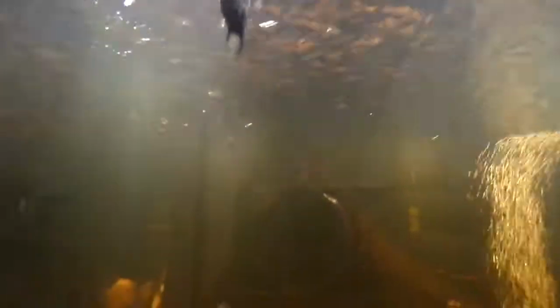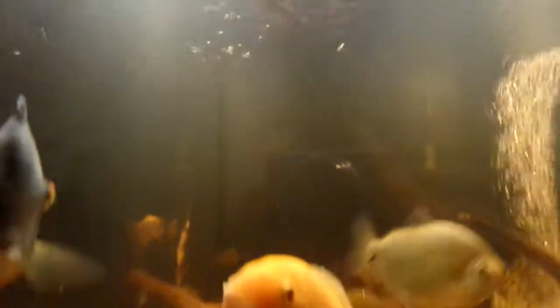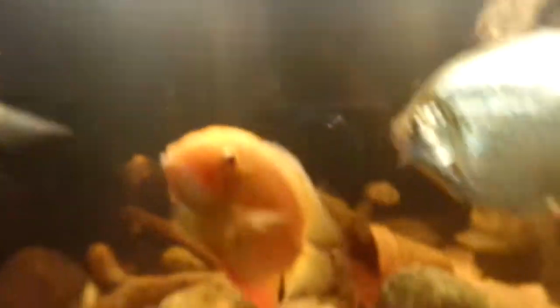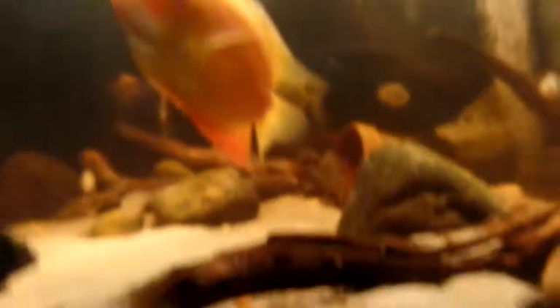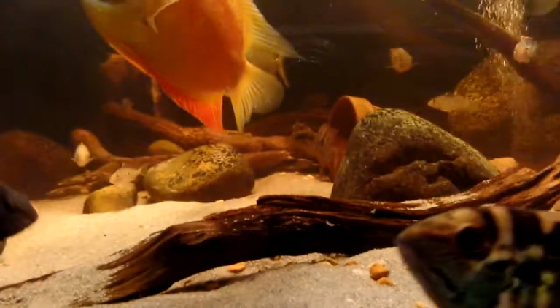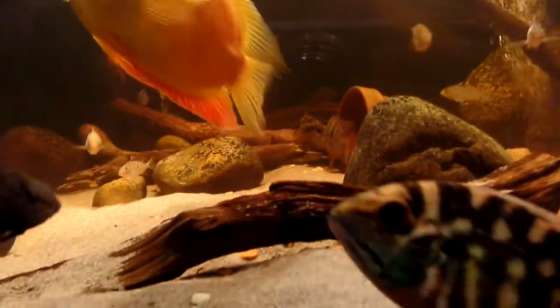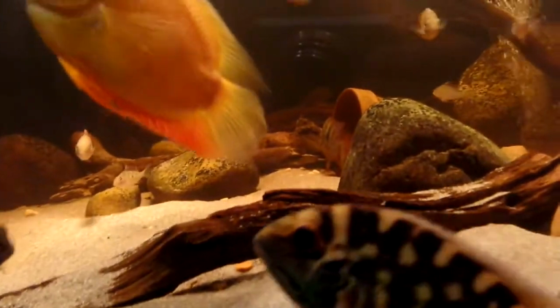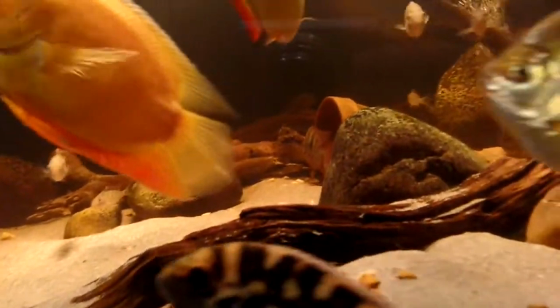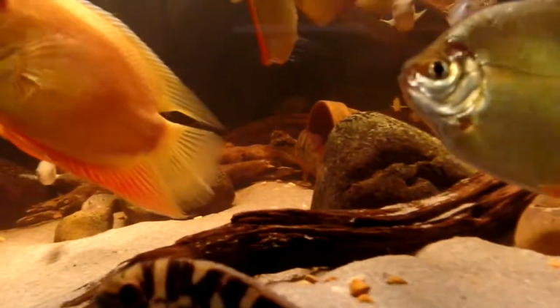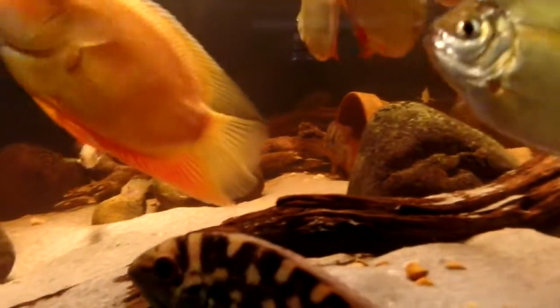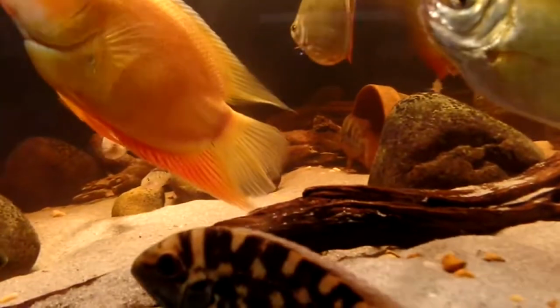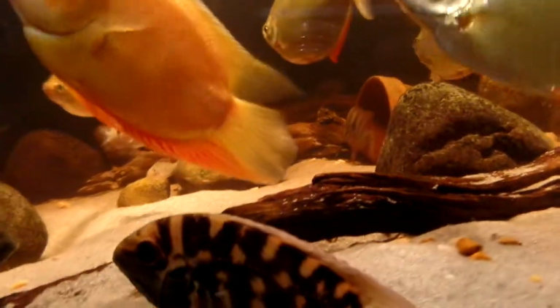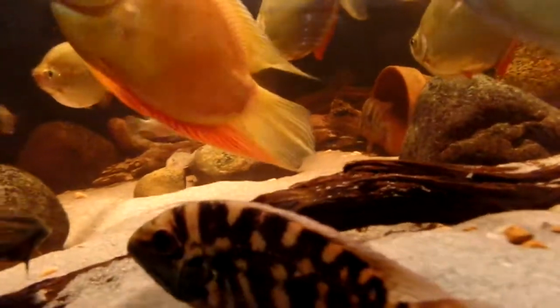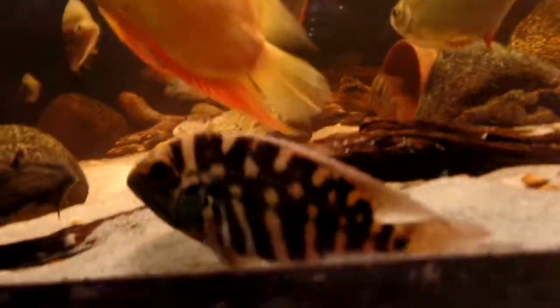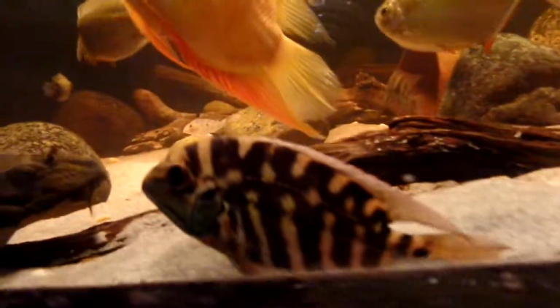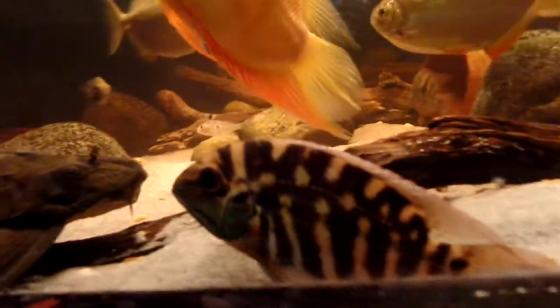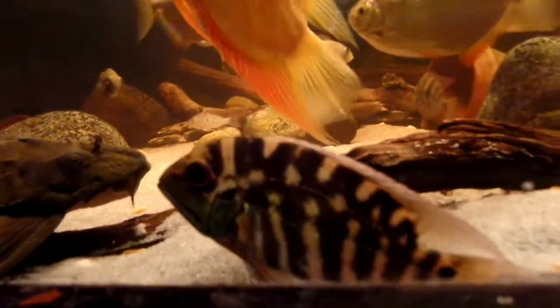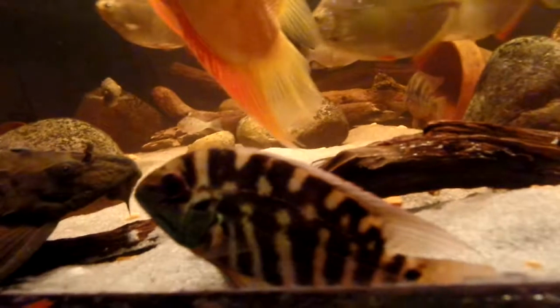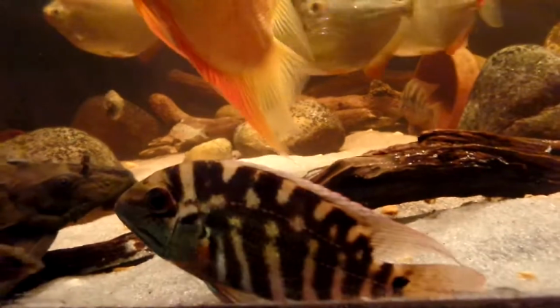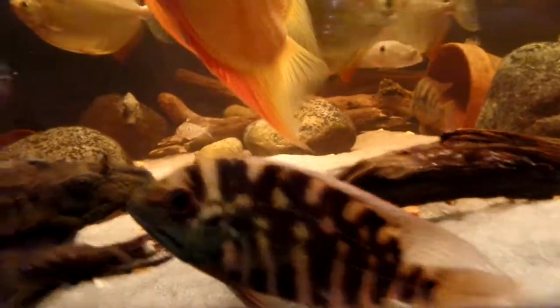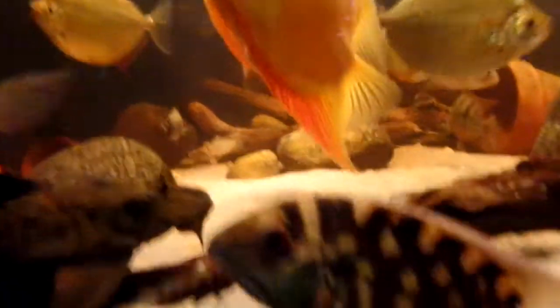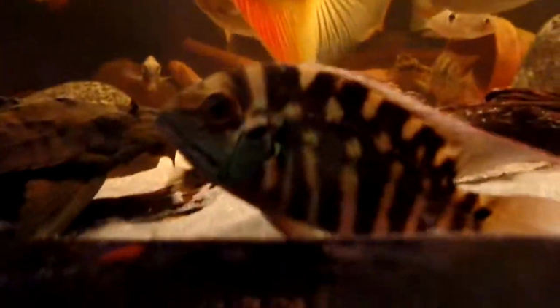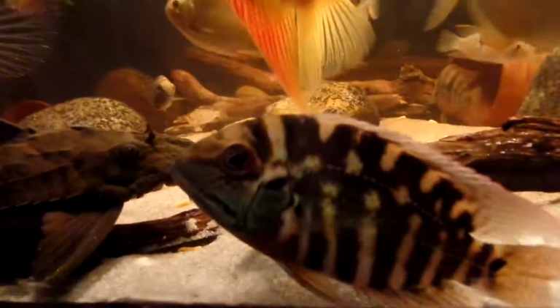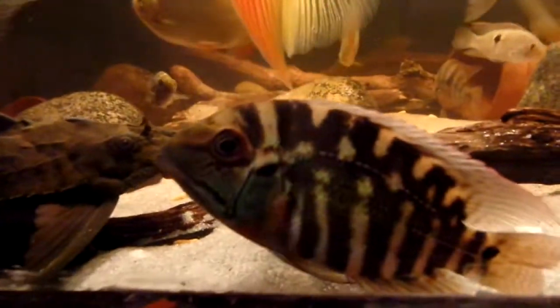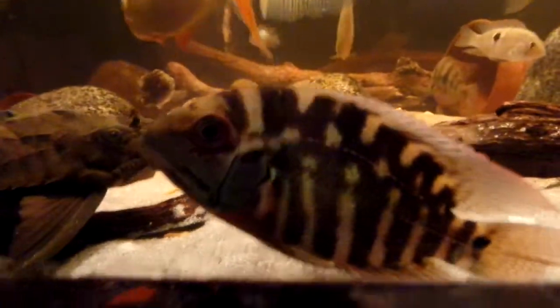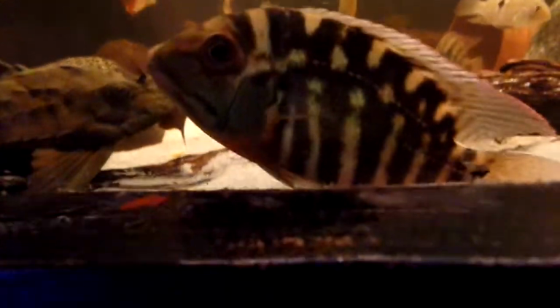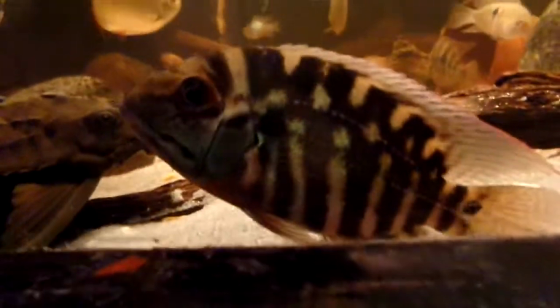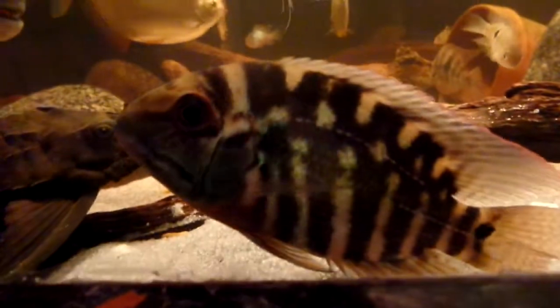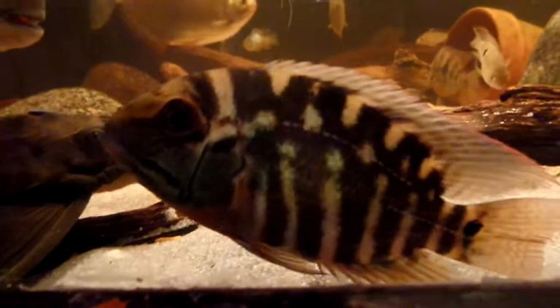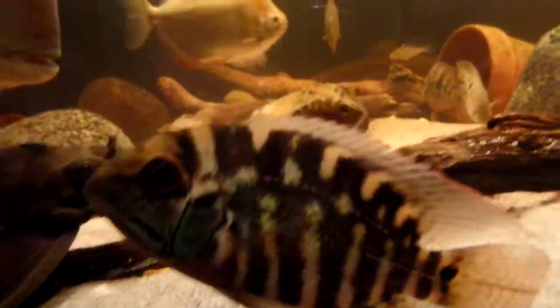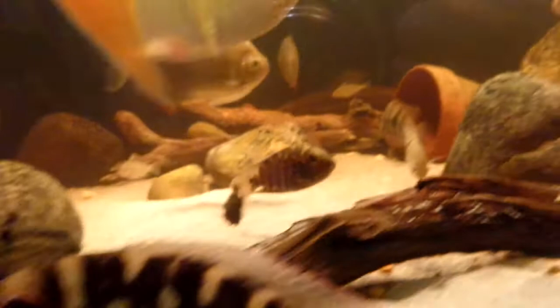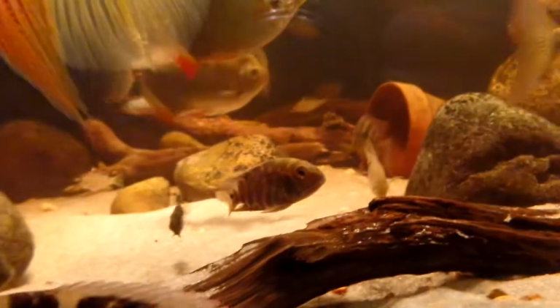I just wanted to show everybody the difference in the growth rate on these two parrots. It's absolutely amazing — this one is way bigger than that one.